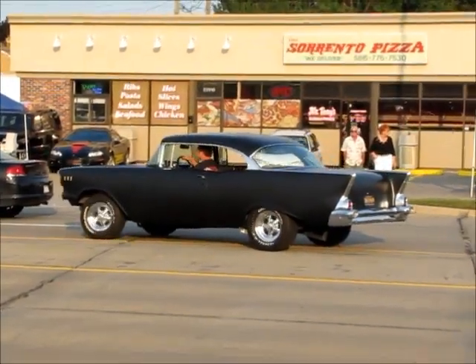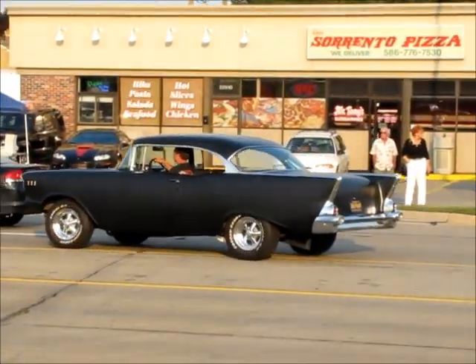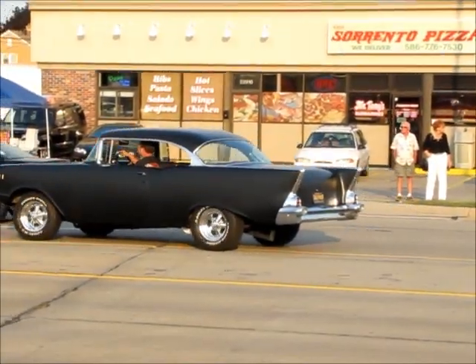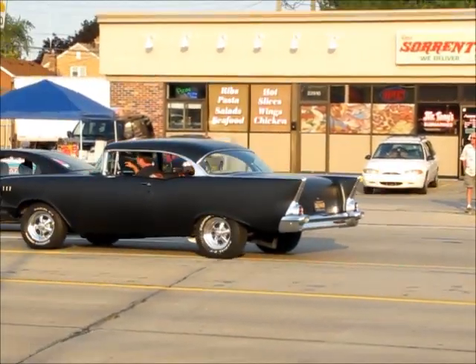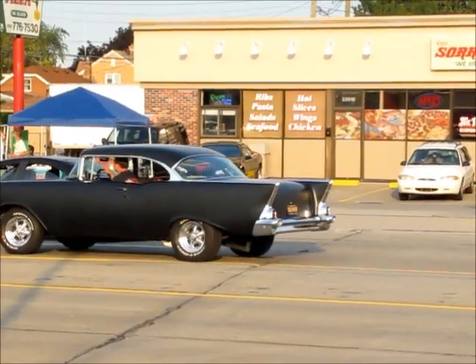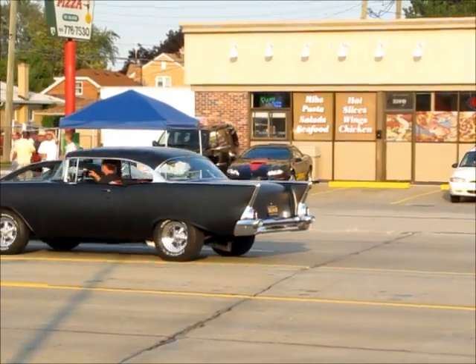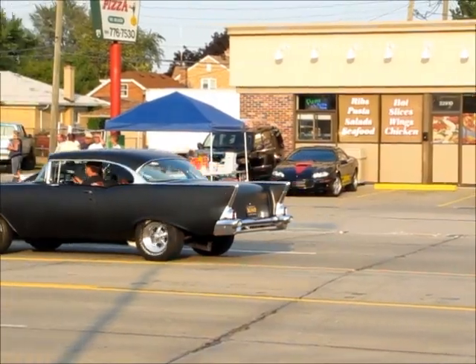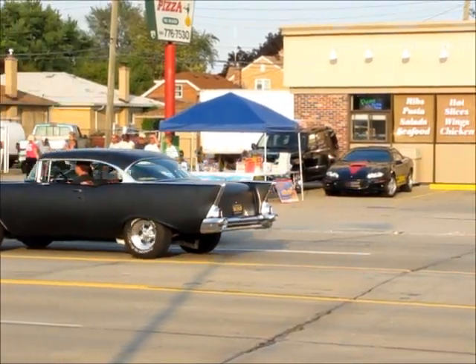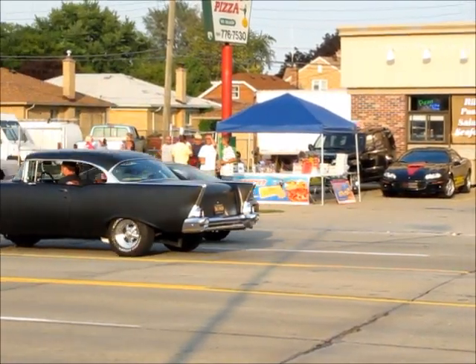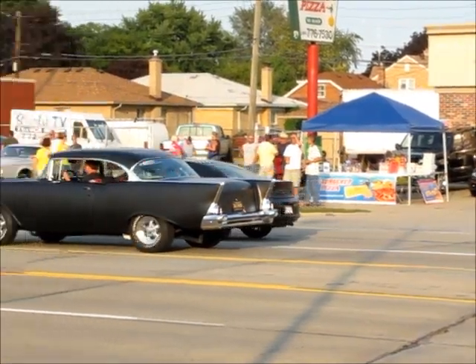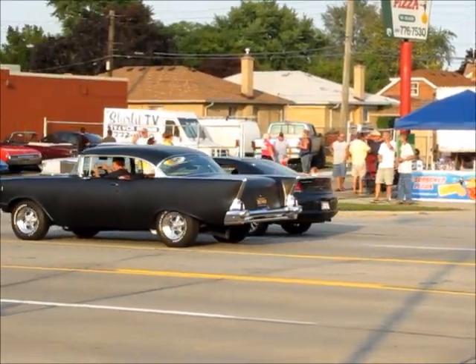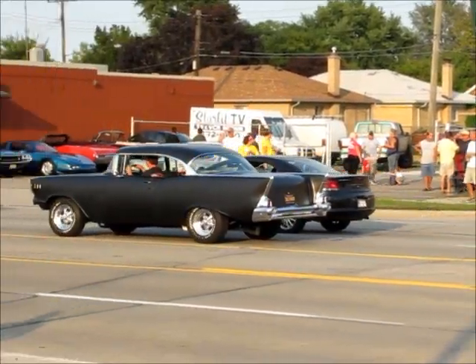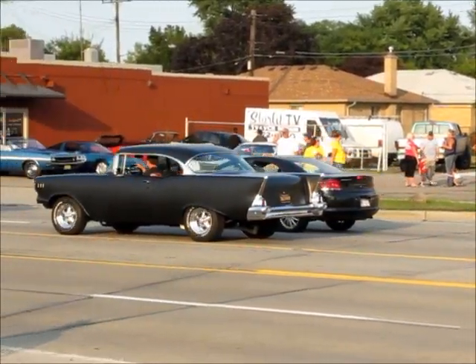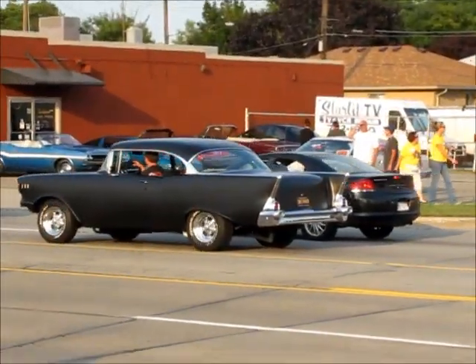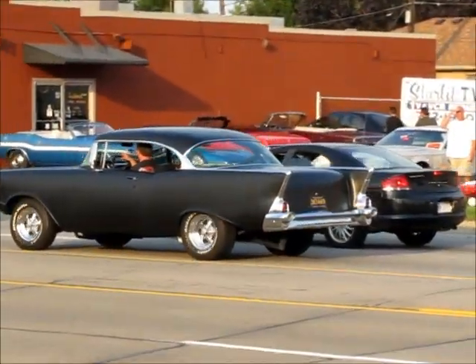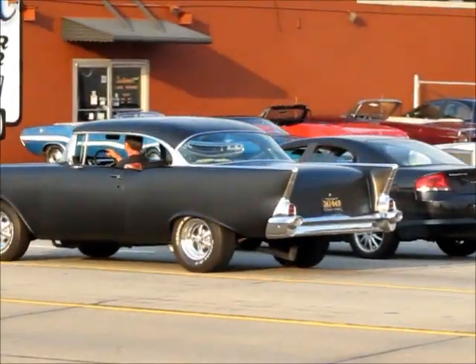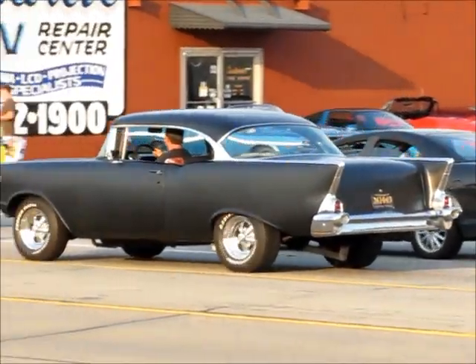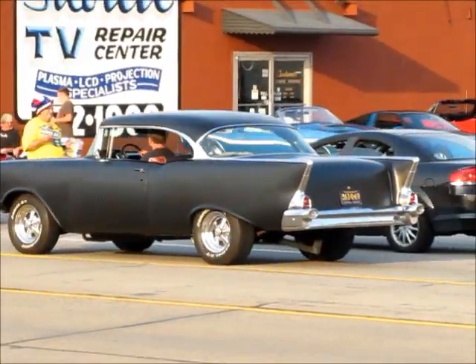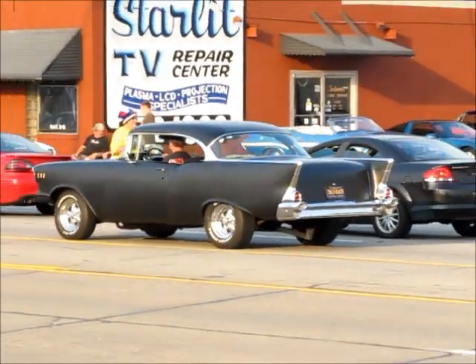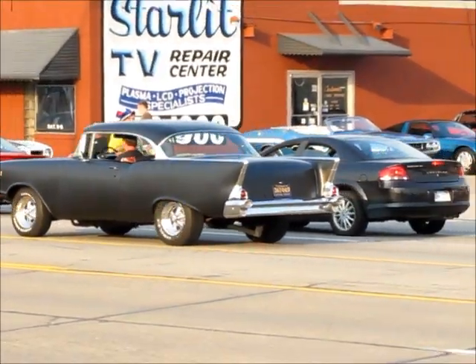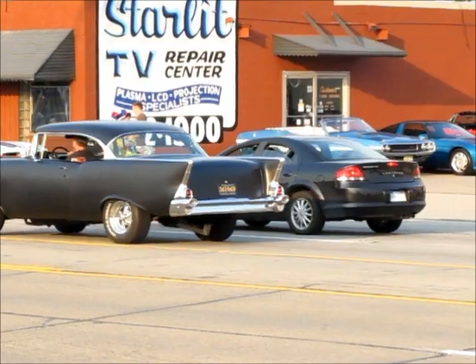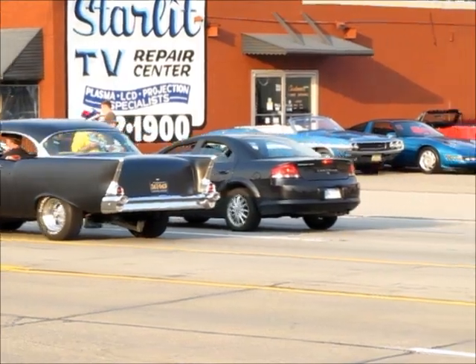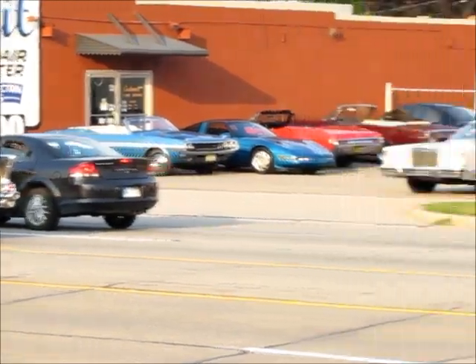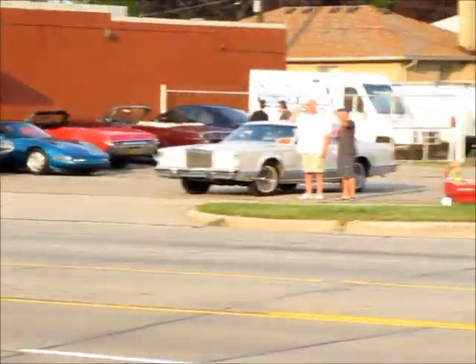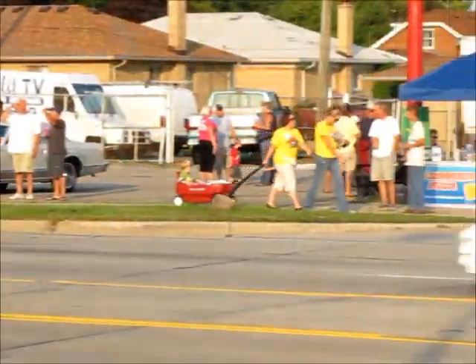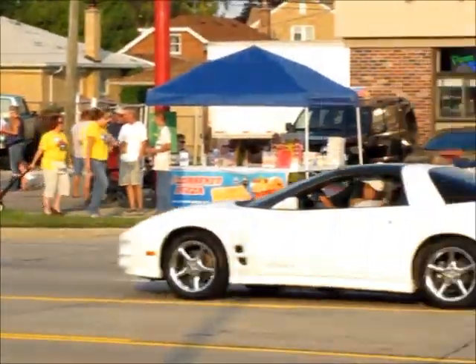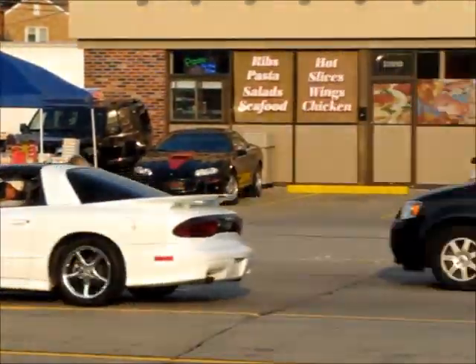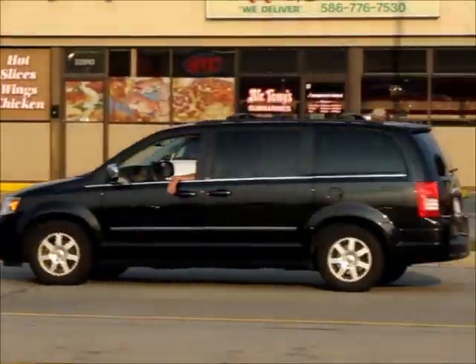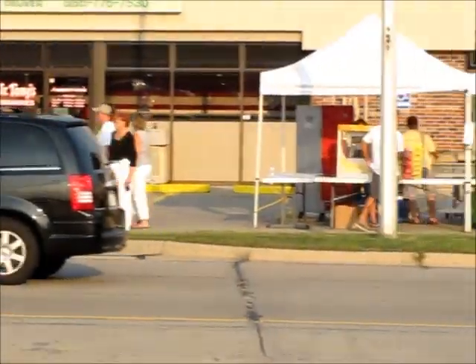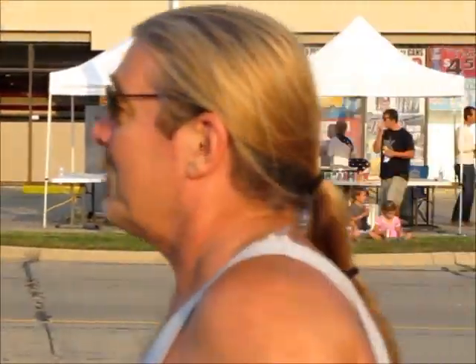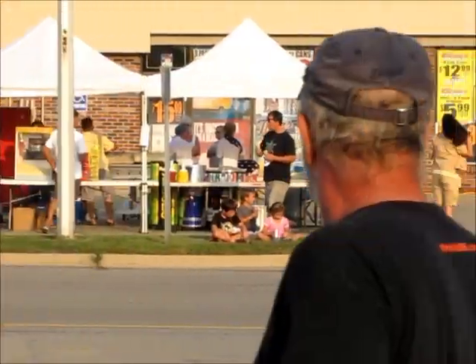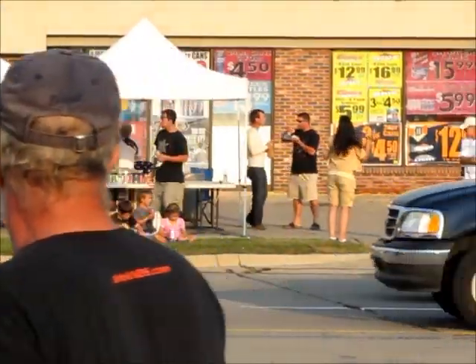It's a '57 Chevy on primer, getting ready for some paint. It's going to be a clean car when it's done. It's almost done — it just needs that paint to be trimmed.